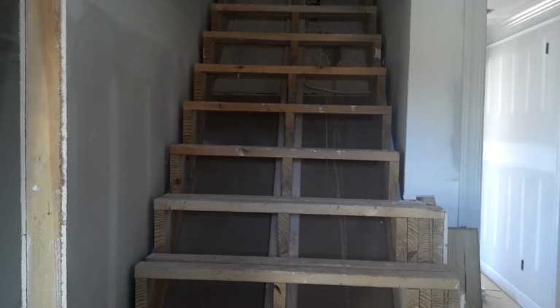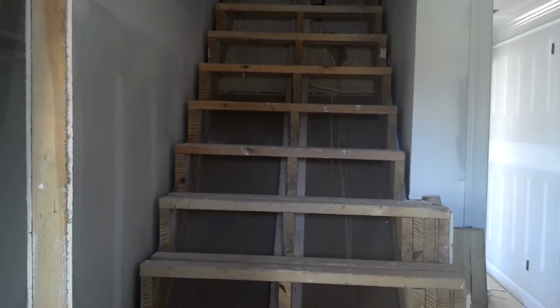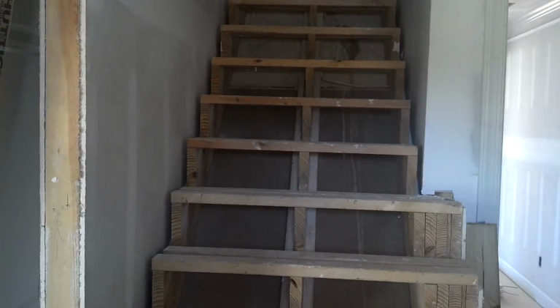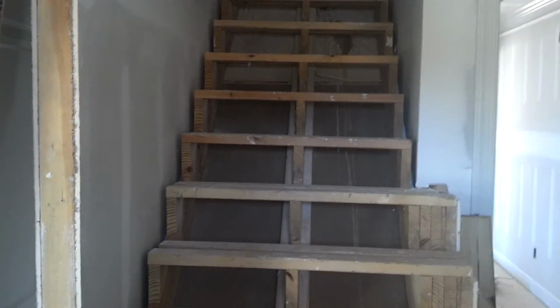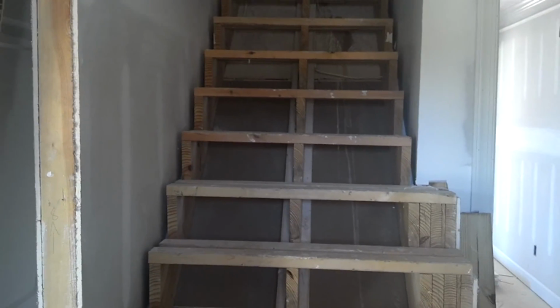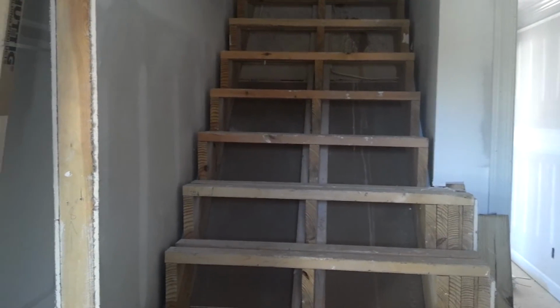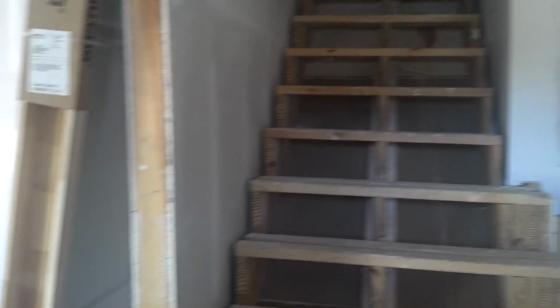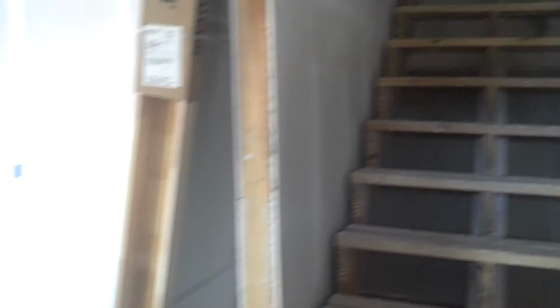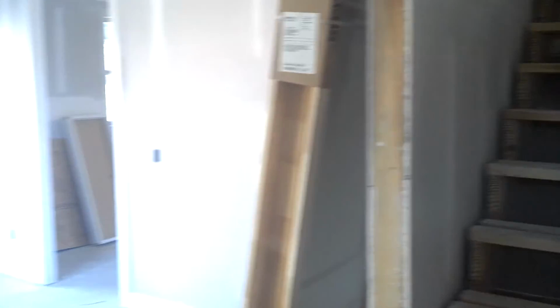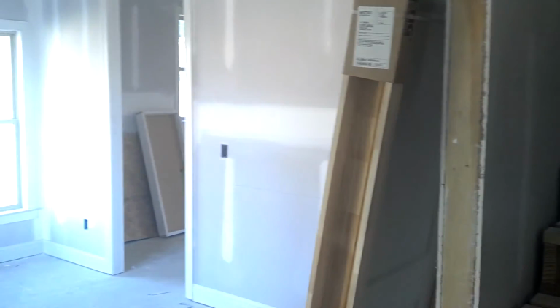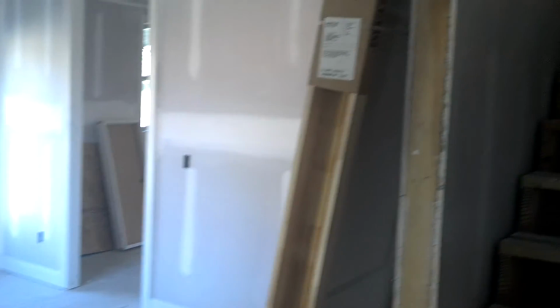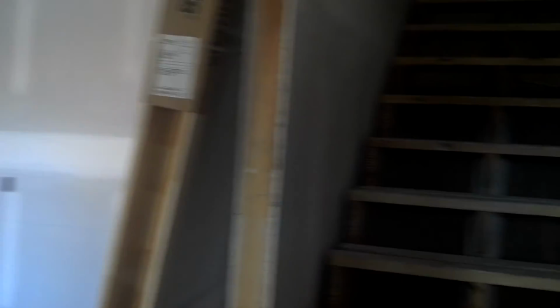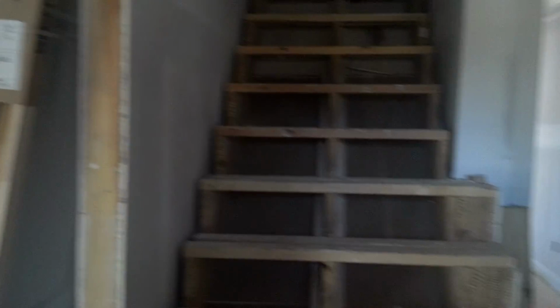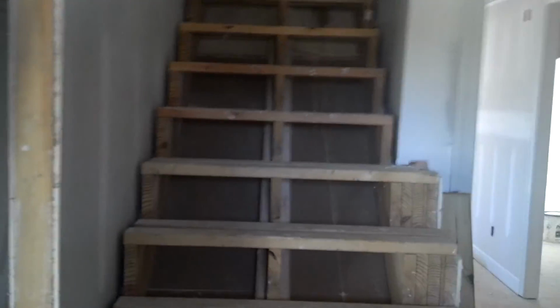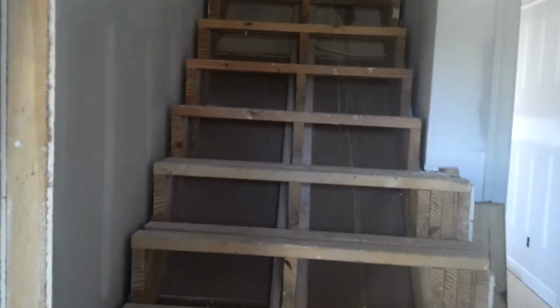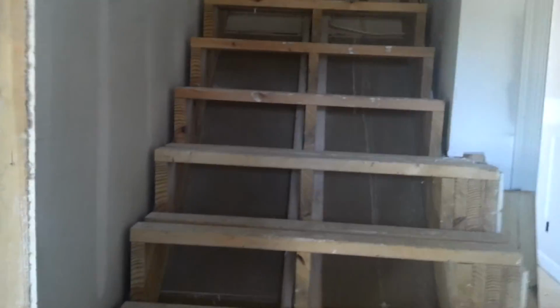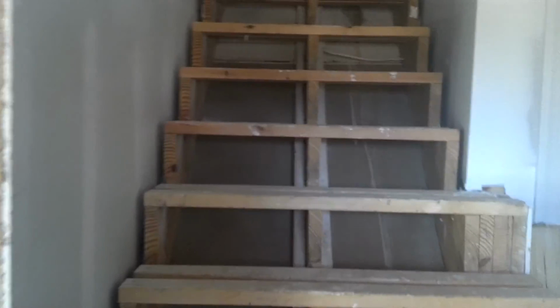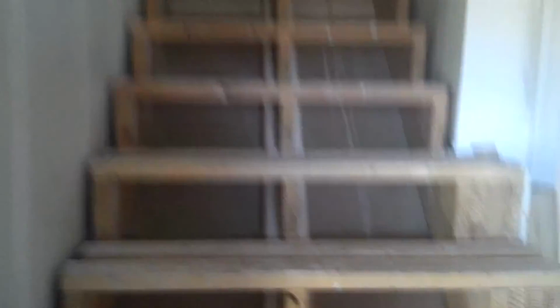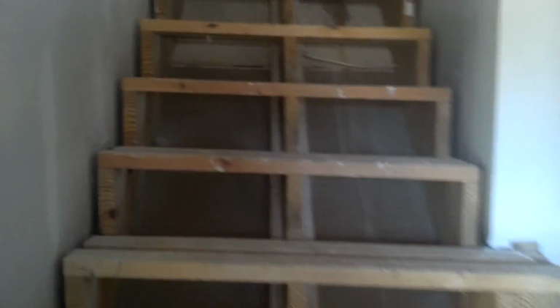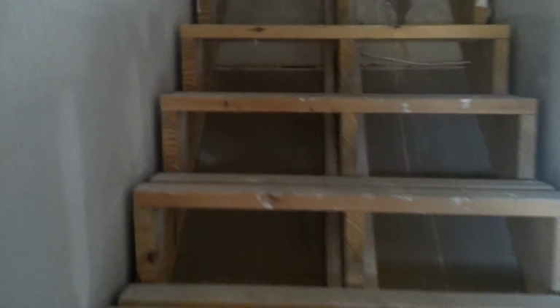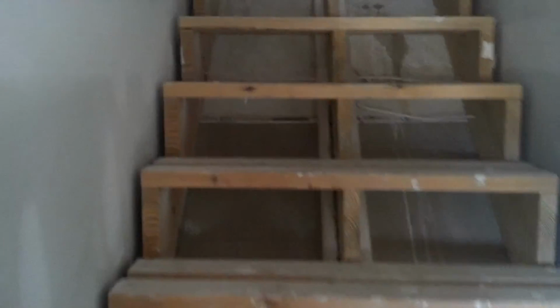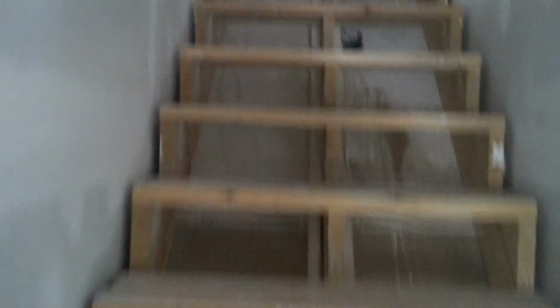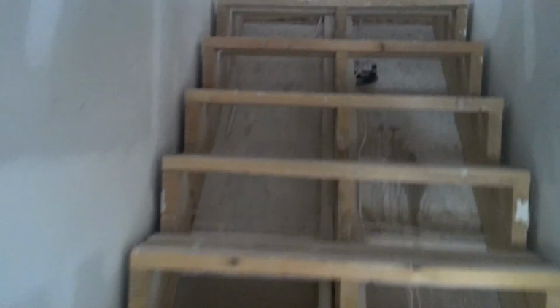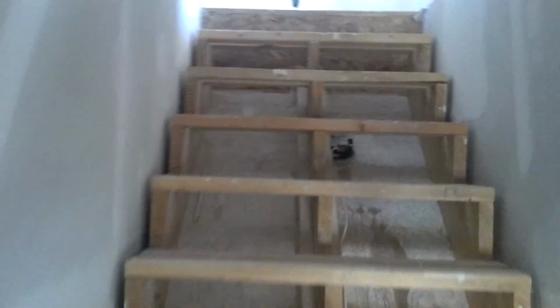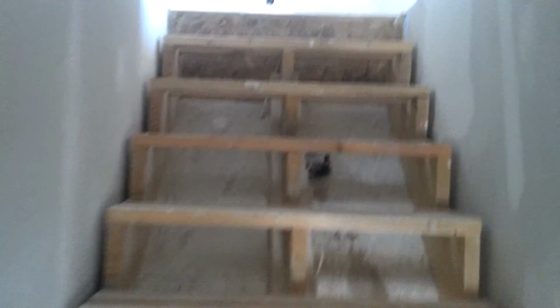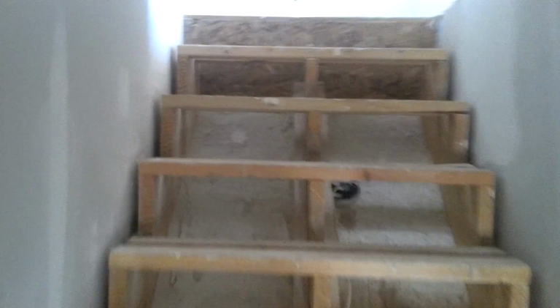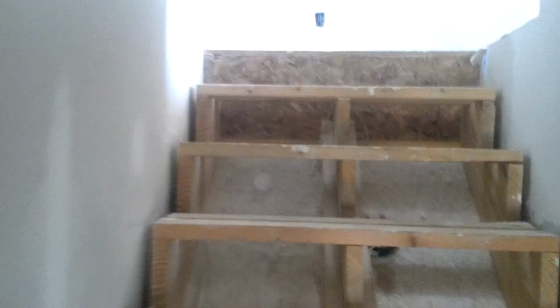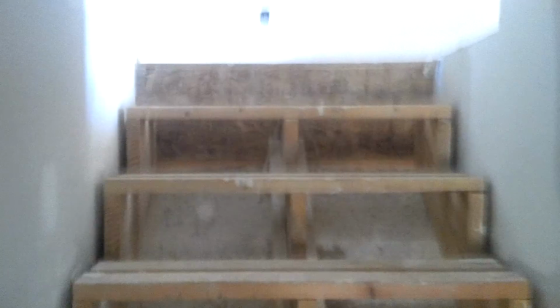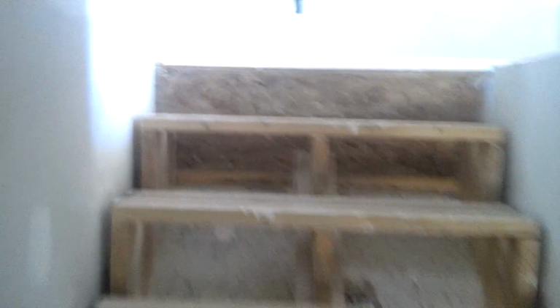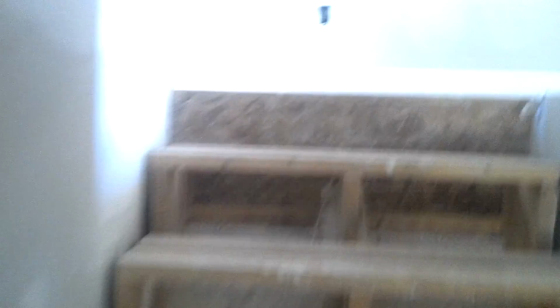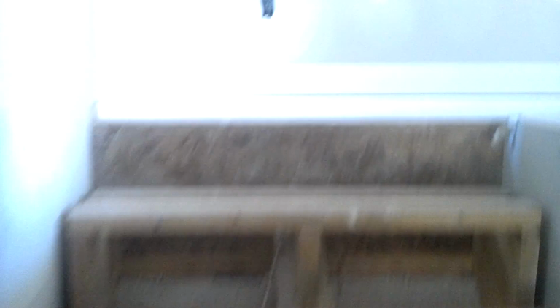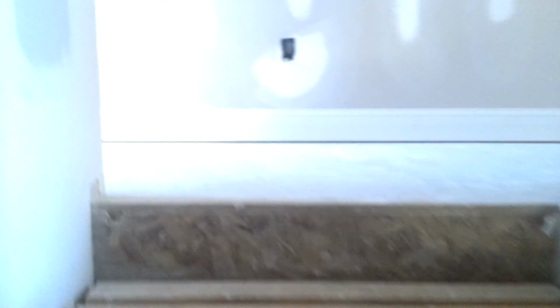Hi, this is the end of week eight and we're going to go from the first floor up to the upstairs. This week they did a lot of work on the doors and the molding. So we're going upstairs.